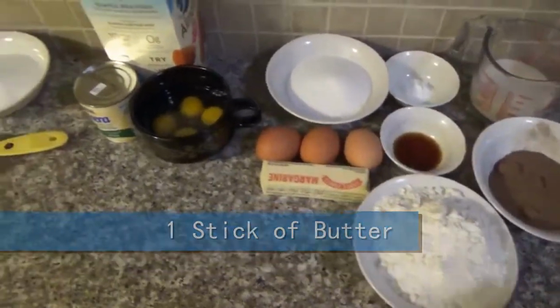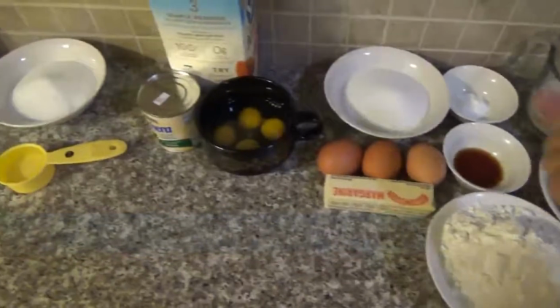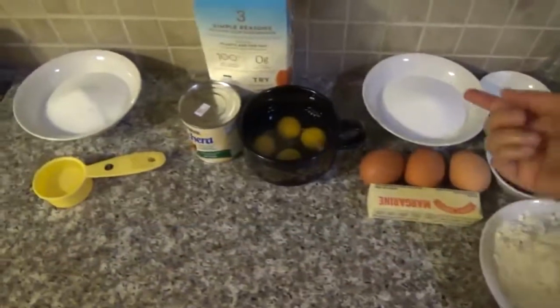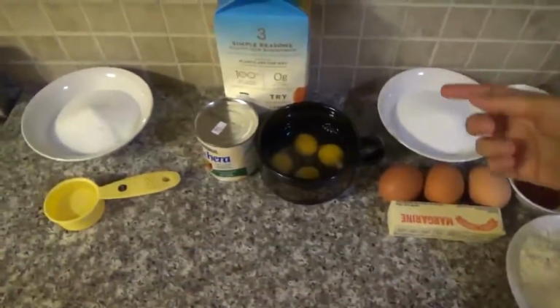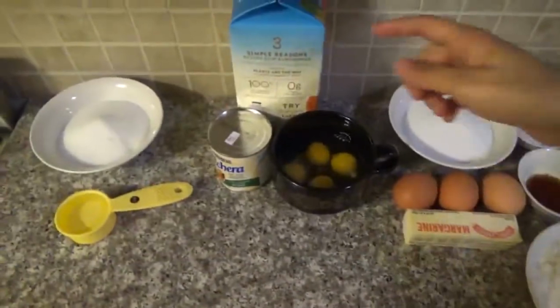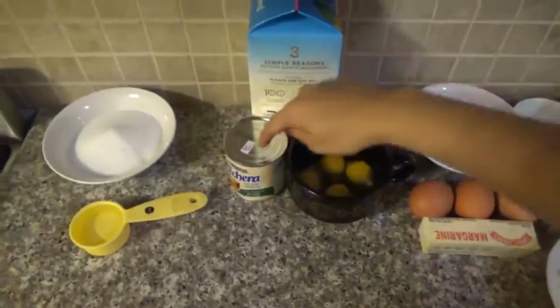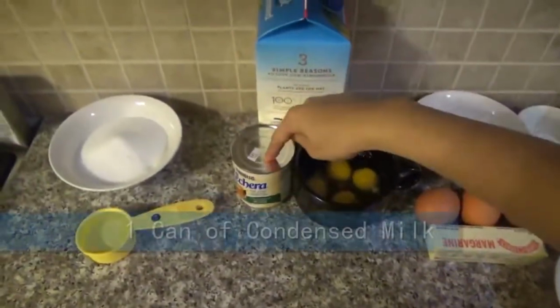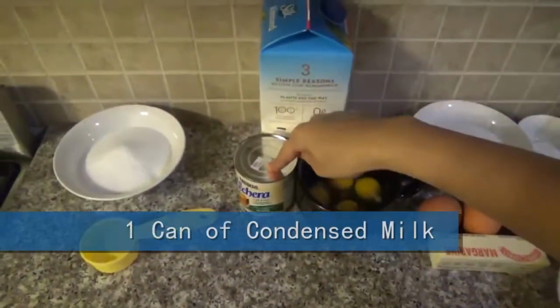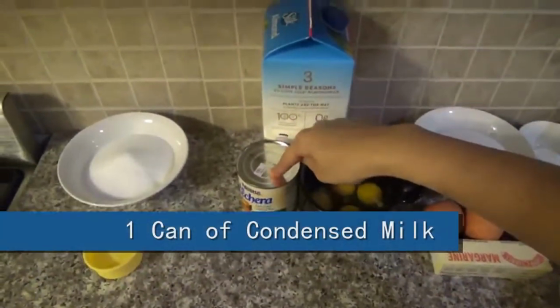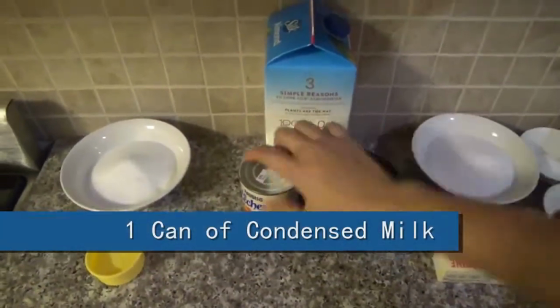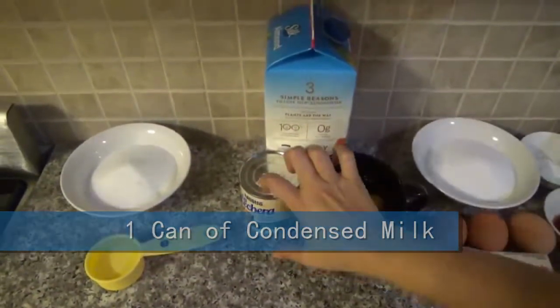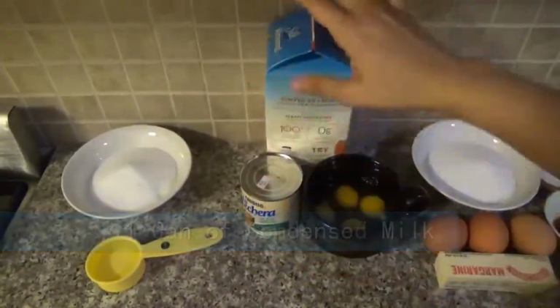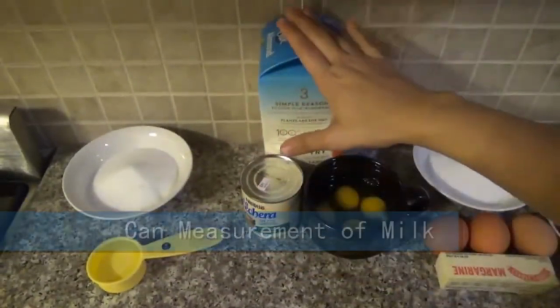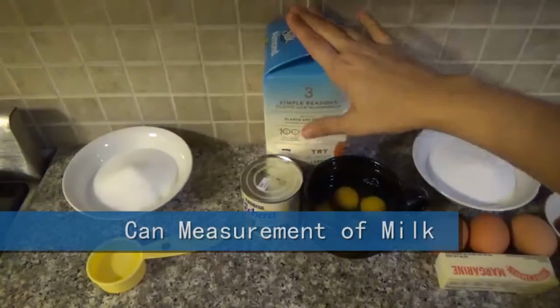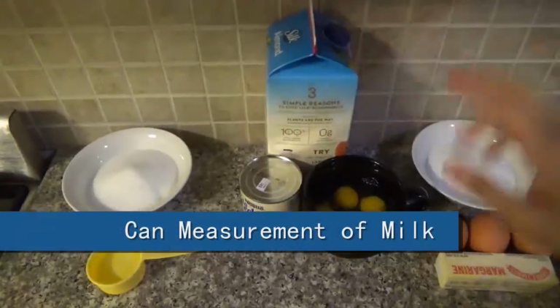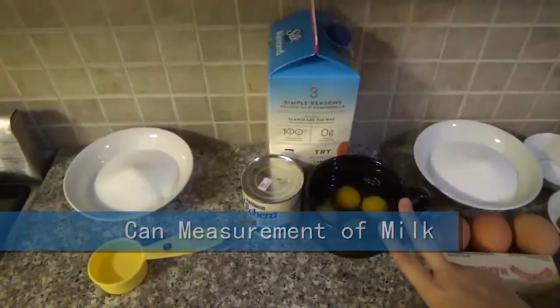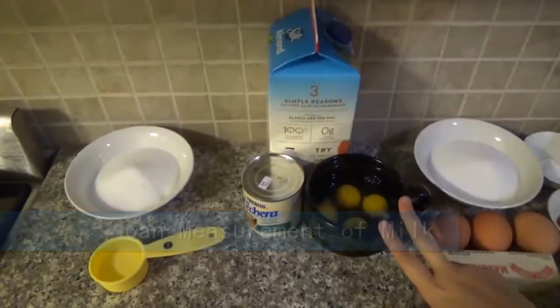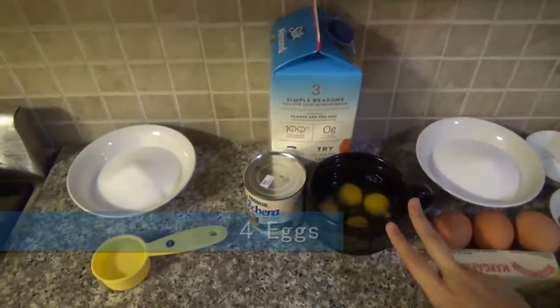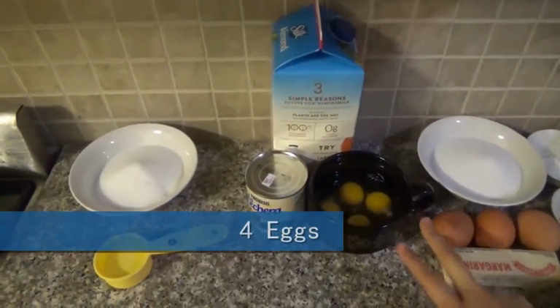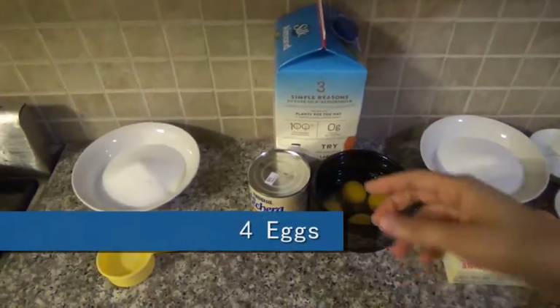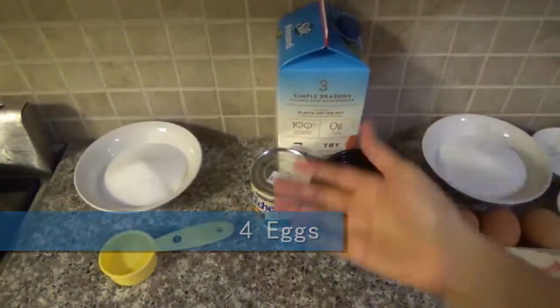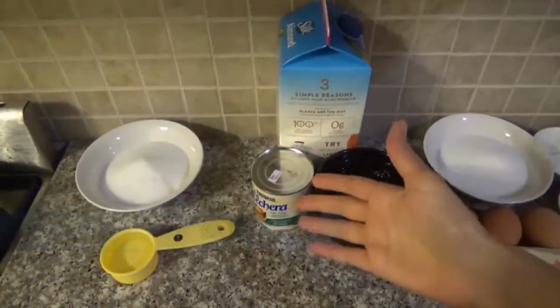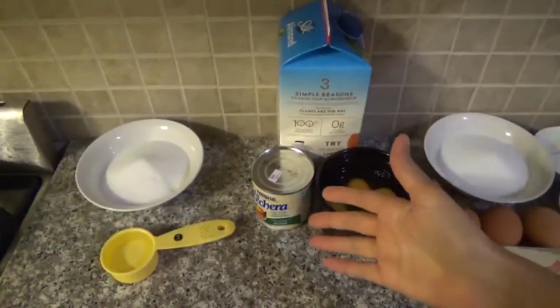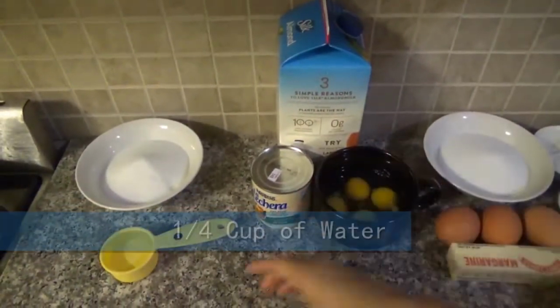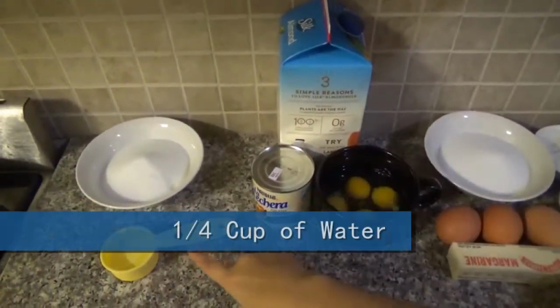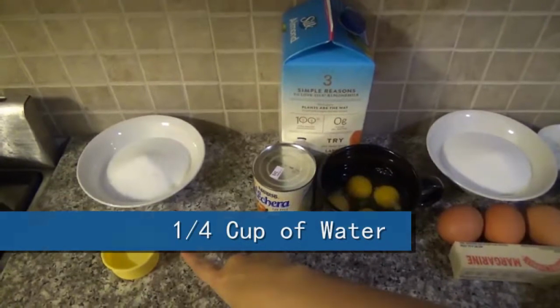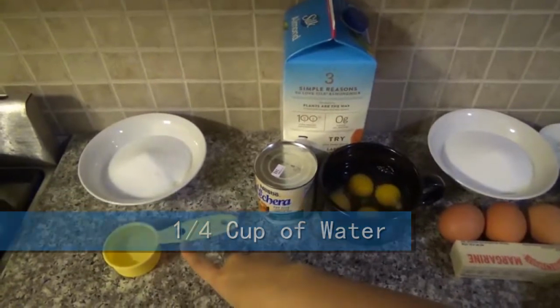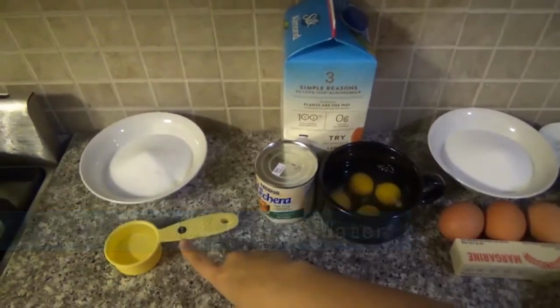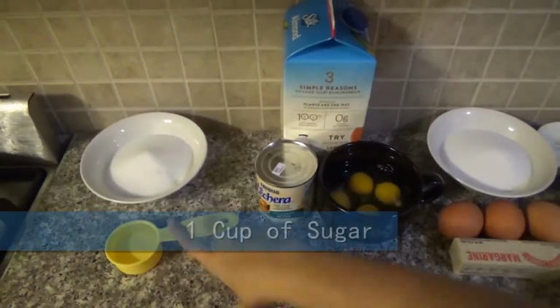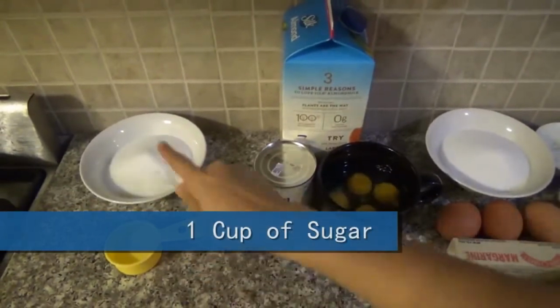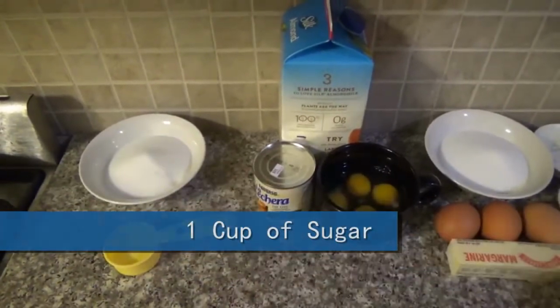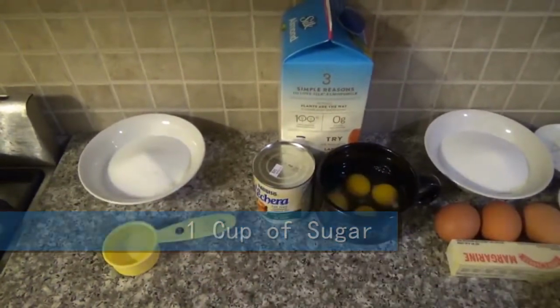For the pudding you're gonna need one can of condensed milk, the same measurement of milk, four eggs. And for the caramel layer you're gonna need one quarter cup of water and one cup of sugar.